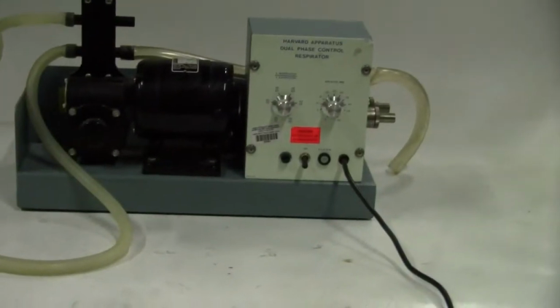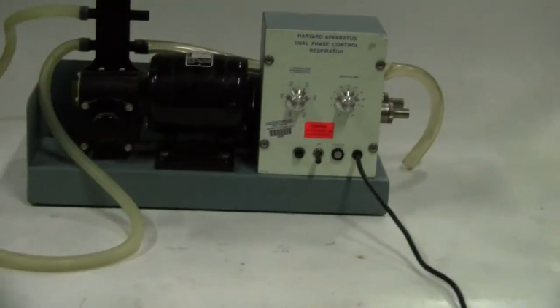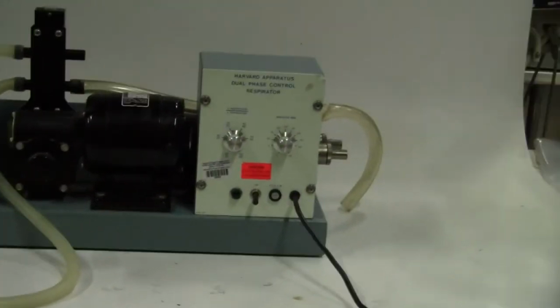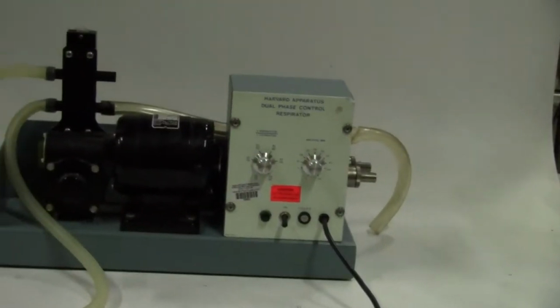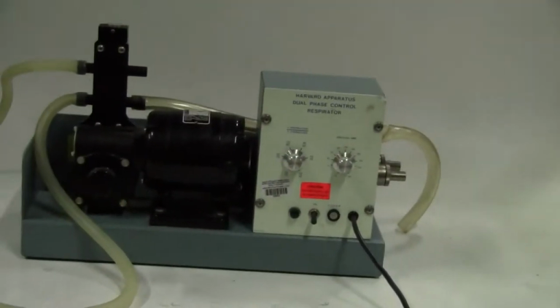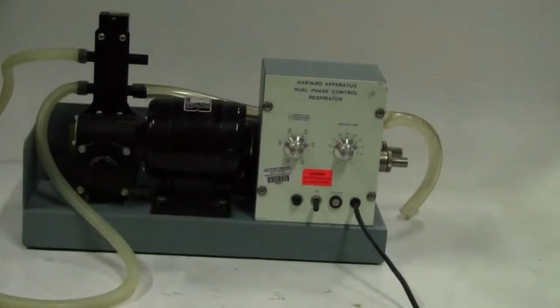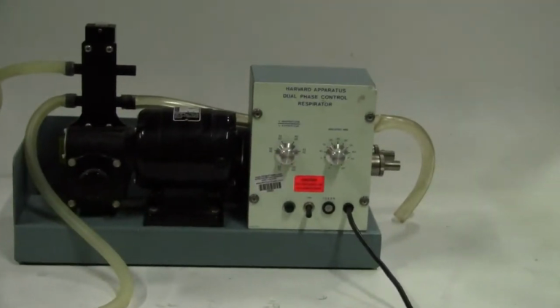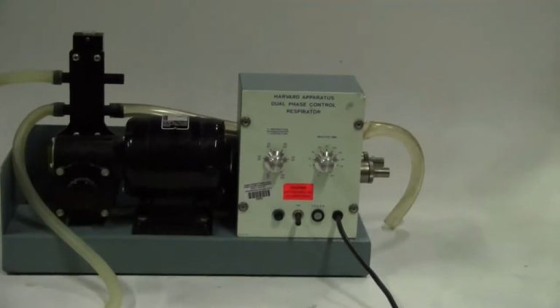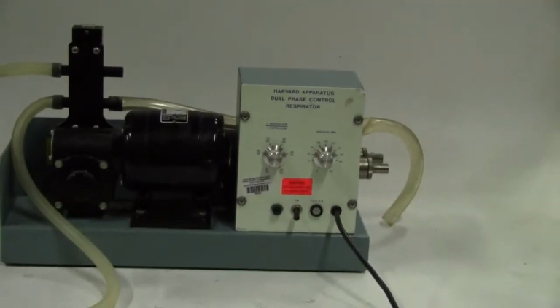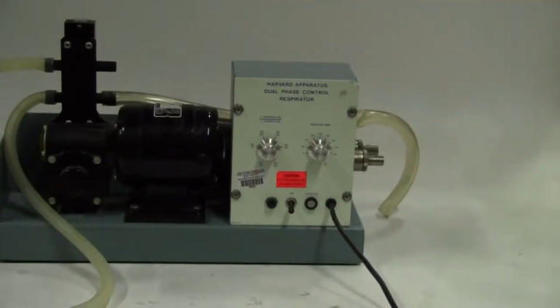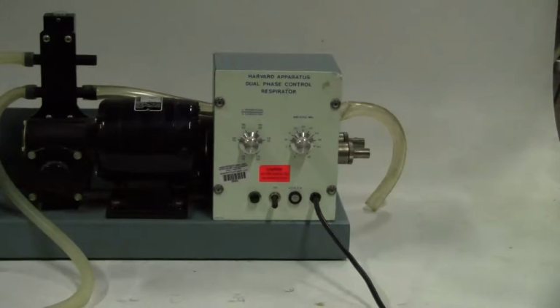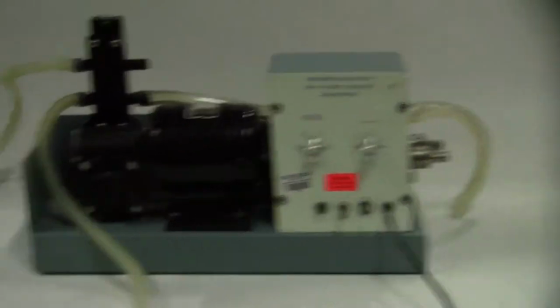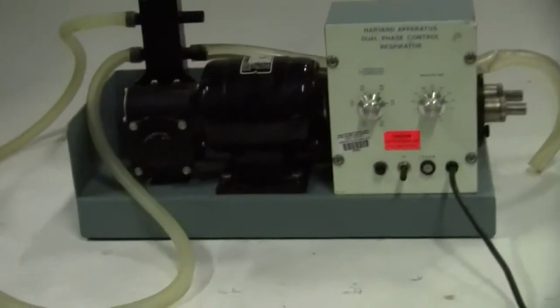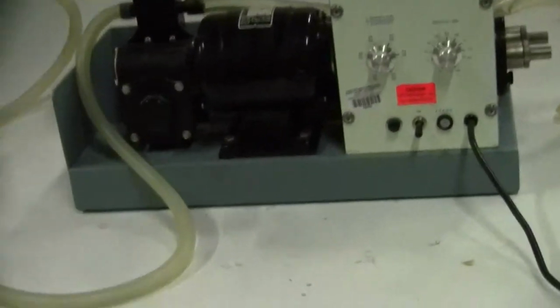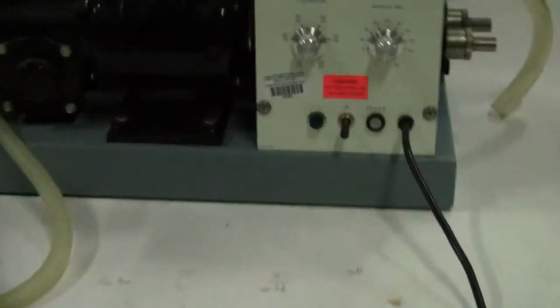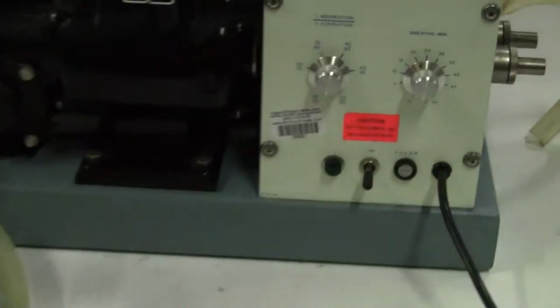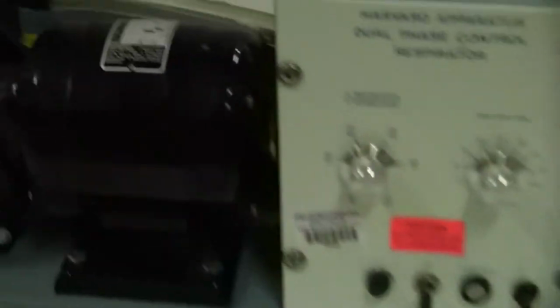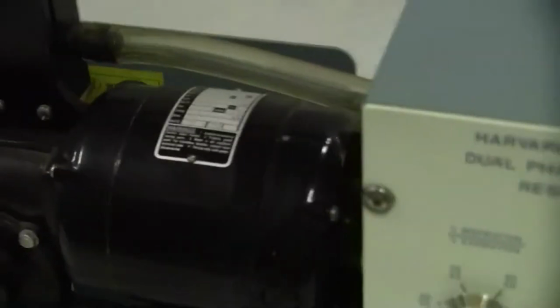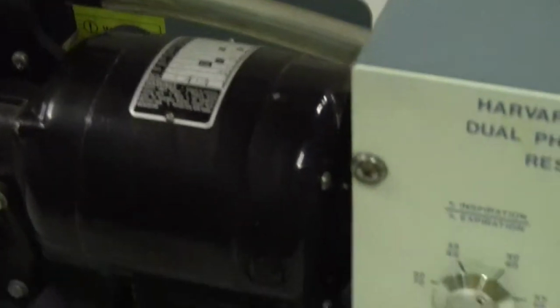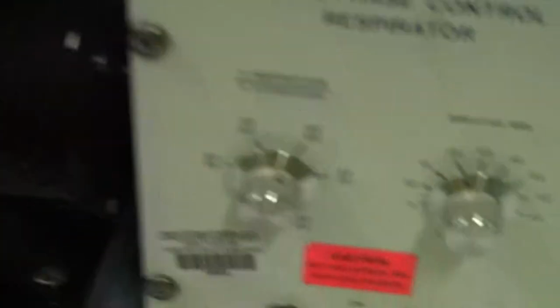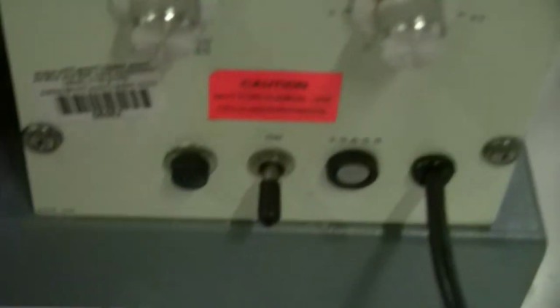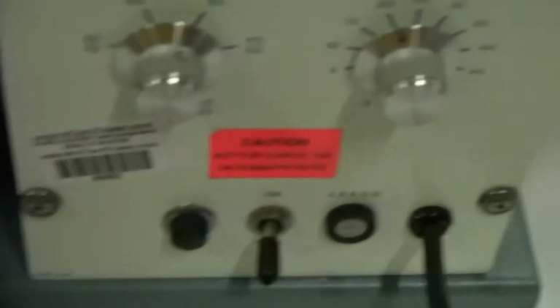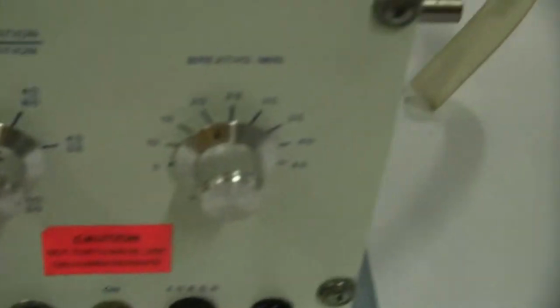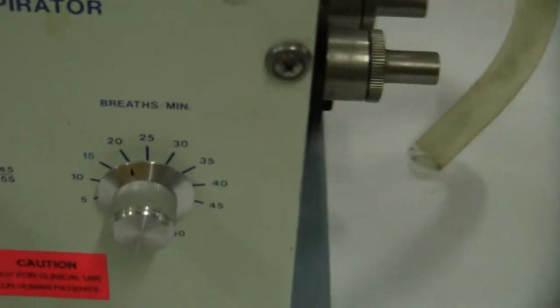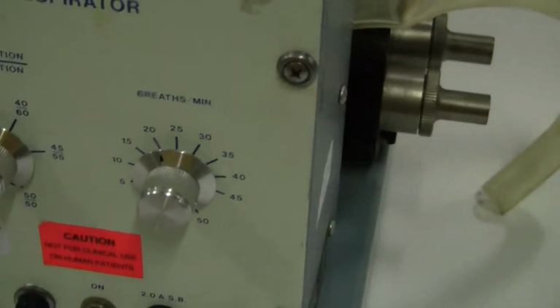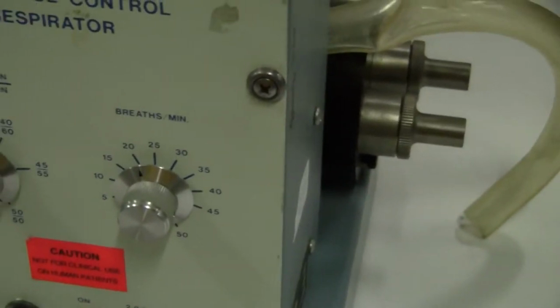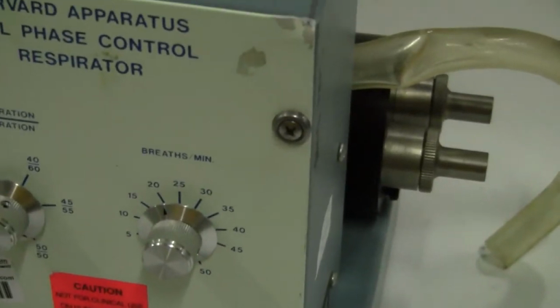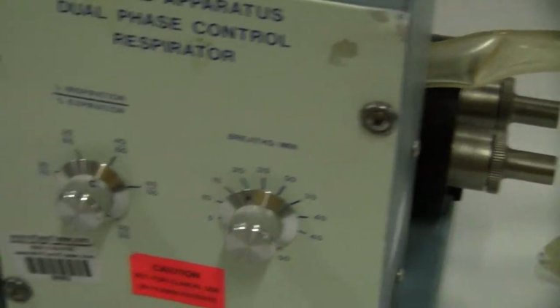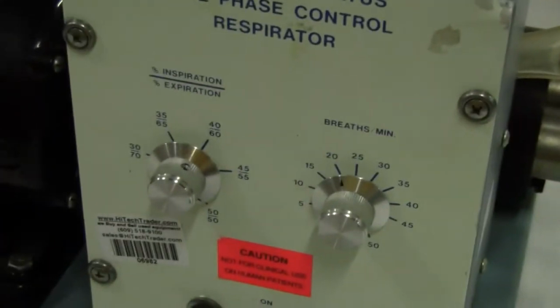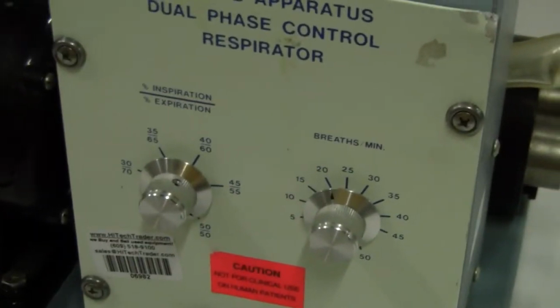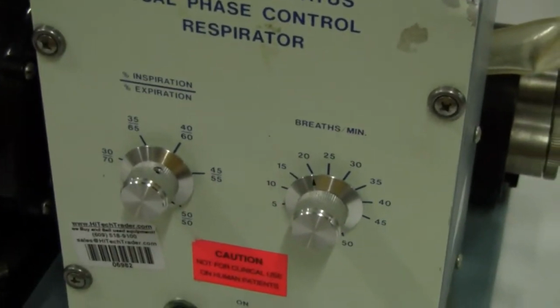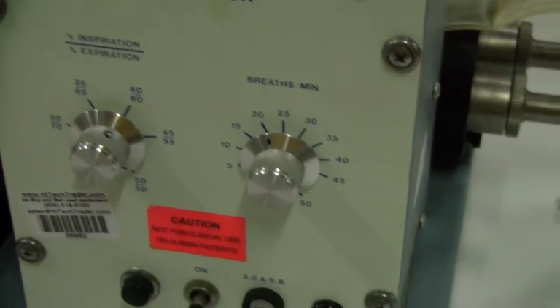Hi, this is Jim from HitechTrader. We have a Harvard Apparatus Dual Phase Control Respirator. It's for animals in the lab. This is designed for a larger animal, up to one kilogram and above.